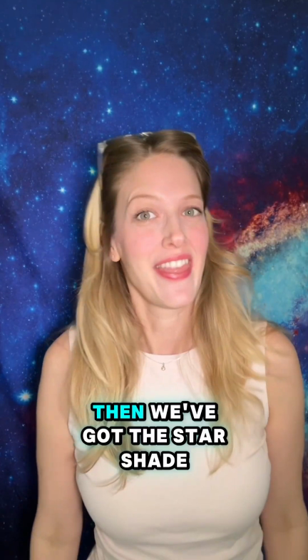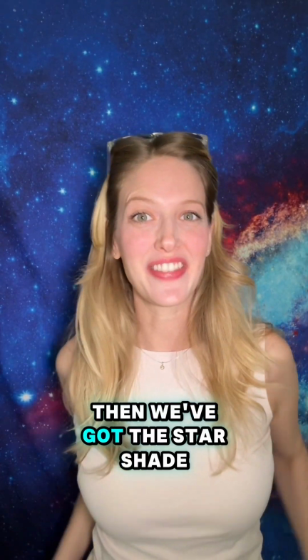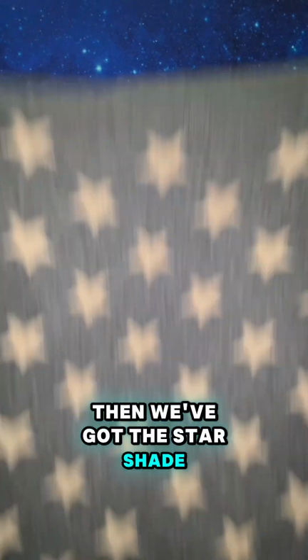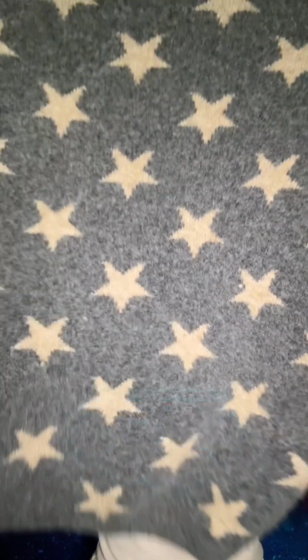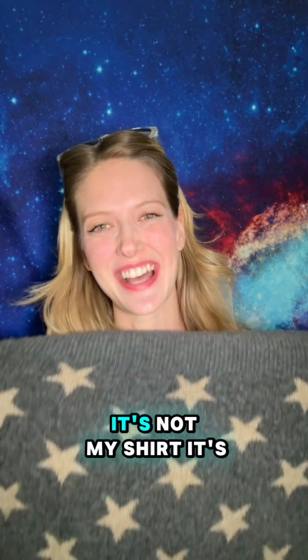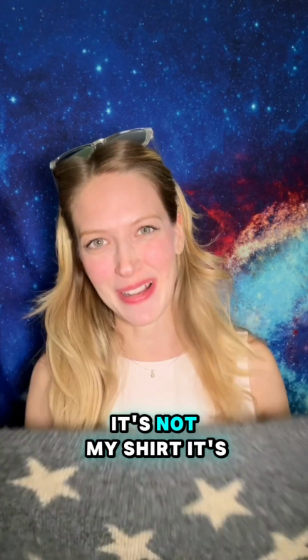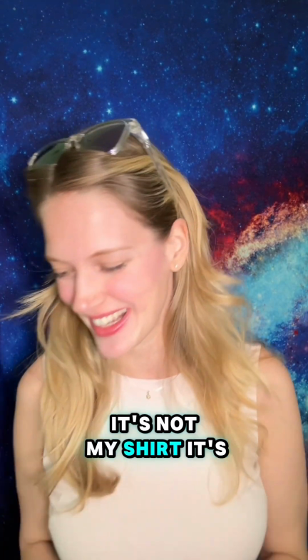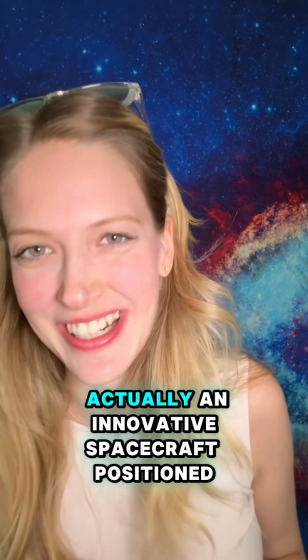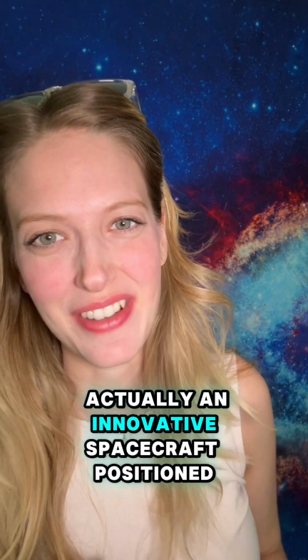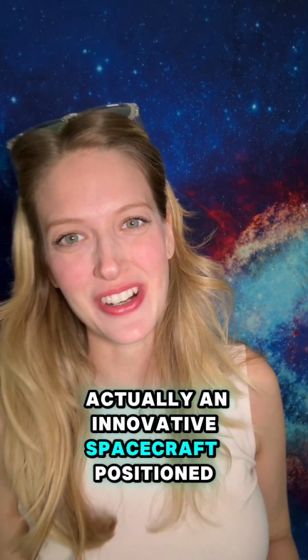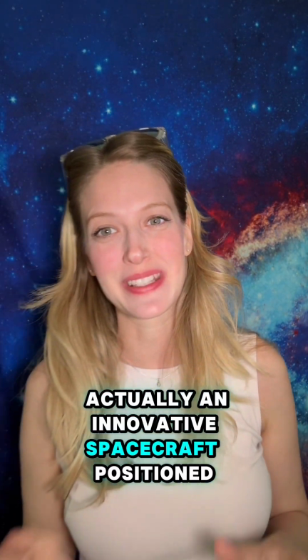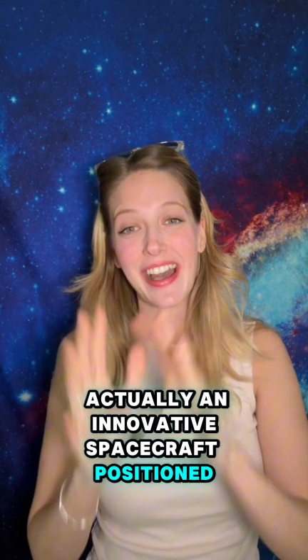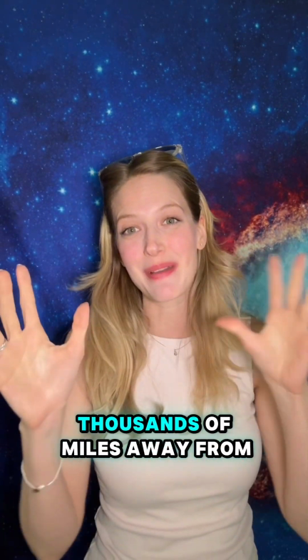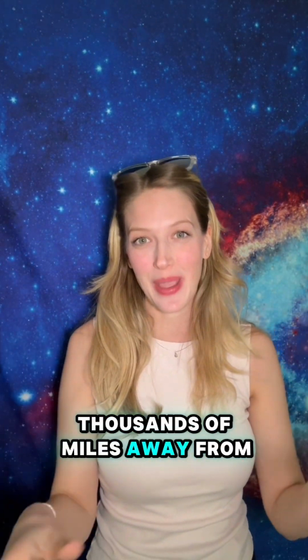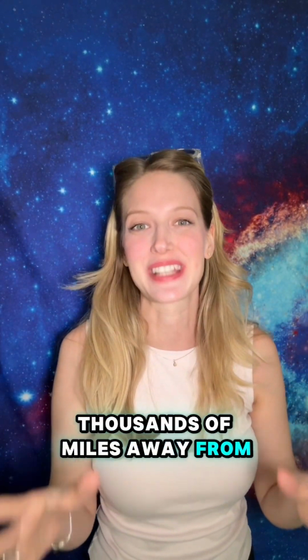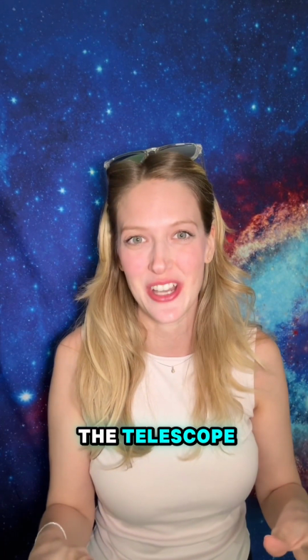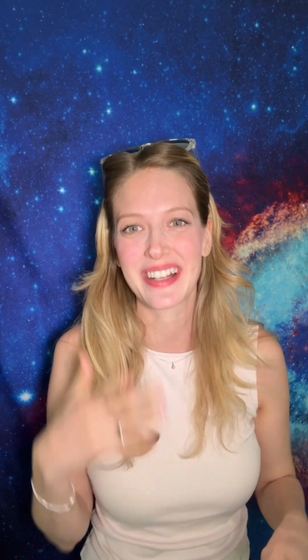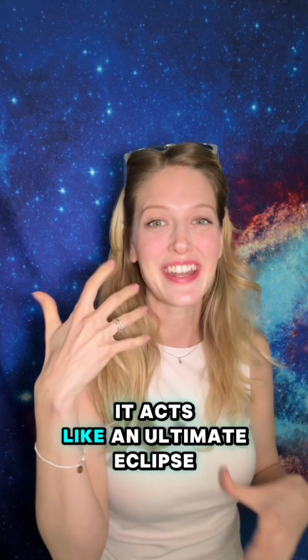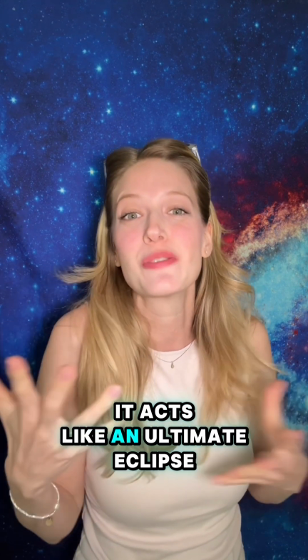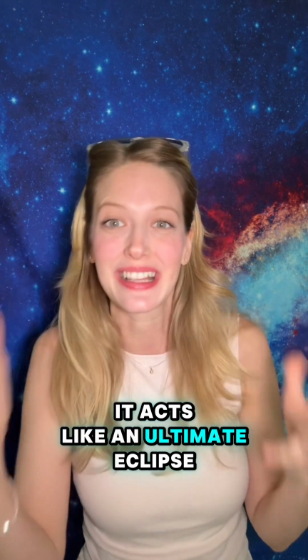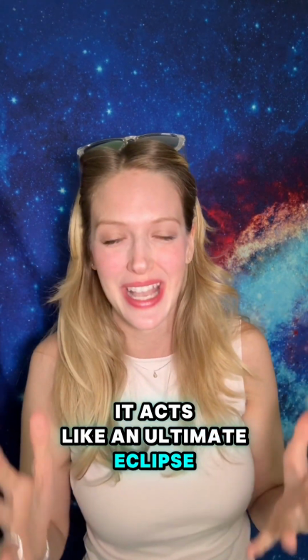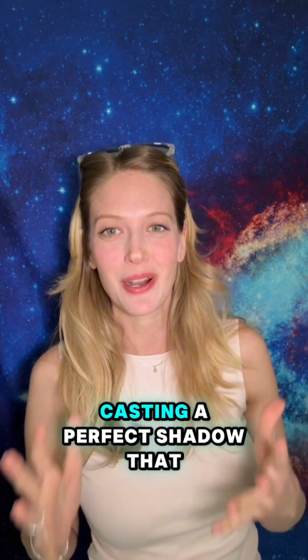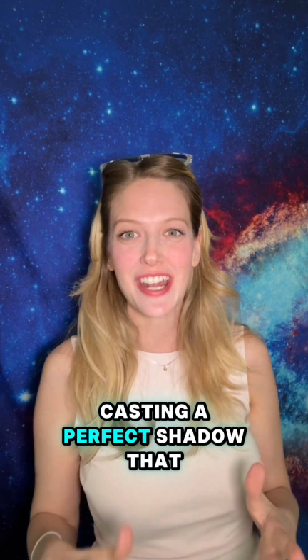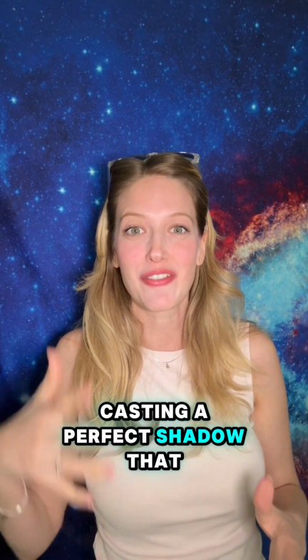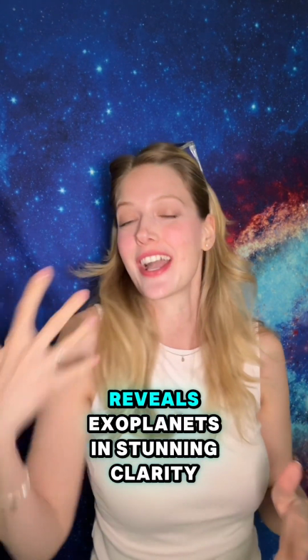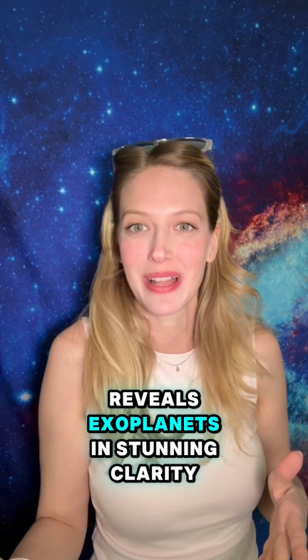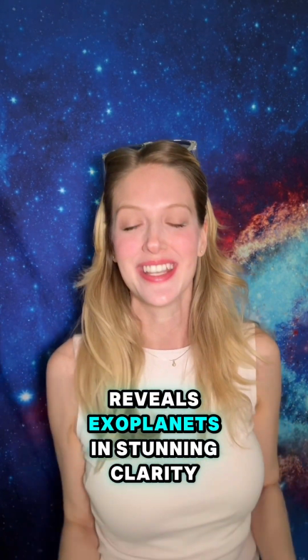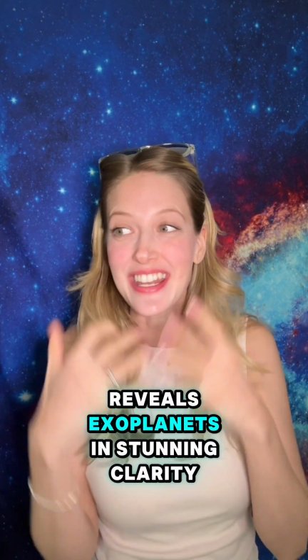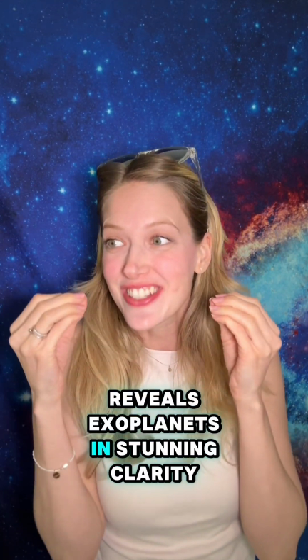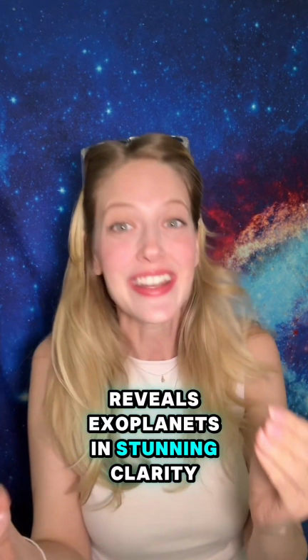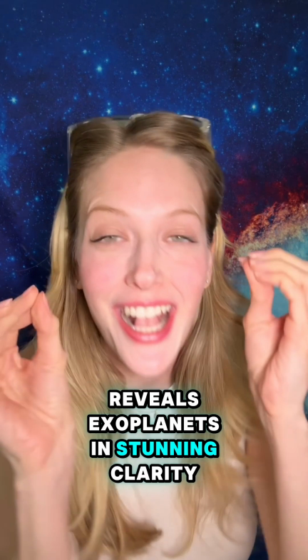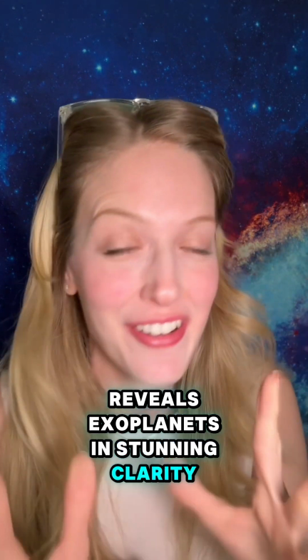And then we've got the starshade. It's not my shirt. It's actually an innovative spacecraft positioned thousands of miles away from the telescope. It acts like an ultimate eclipse, casting a perfect shadow that reveals exoplanets in stunning clarity.